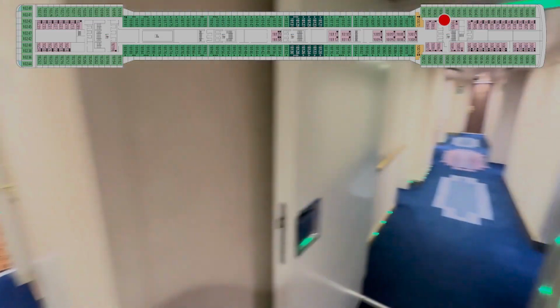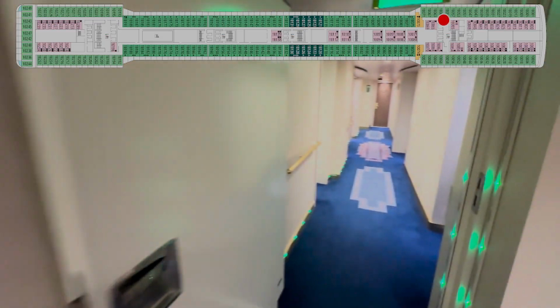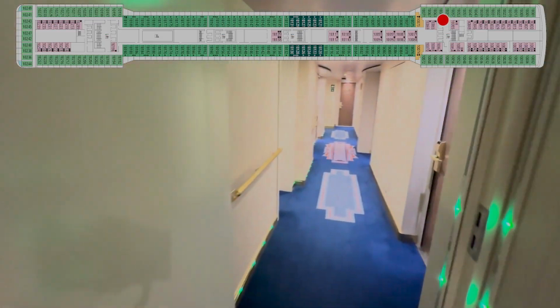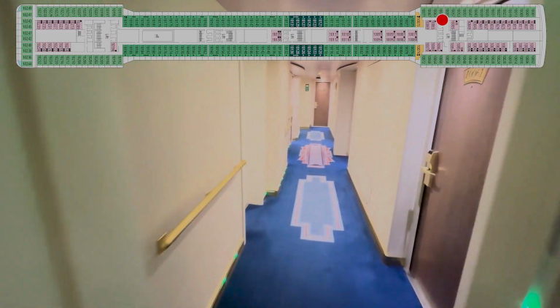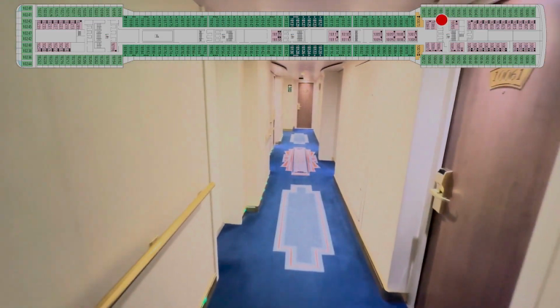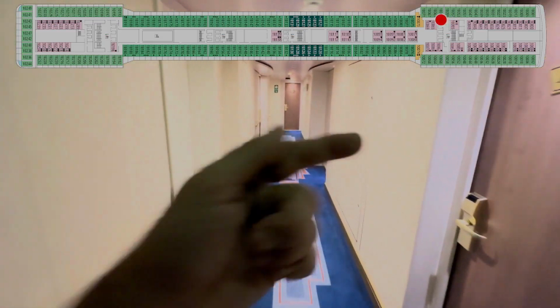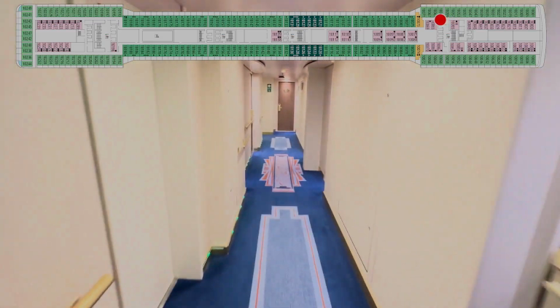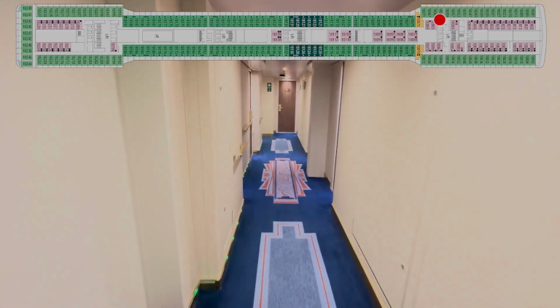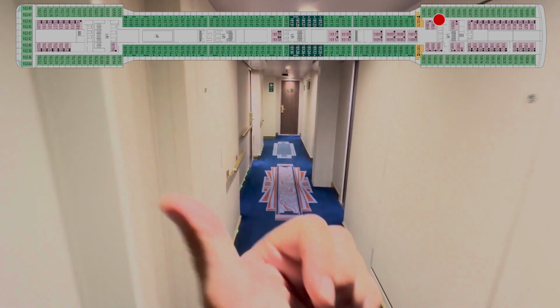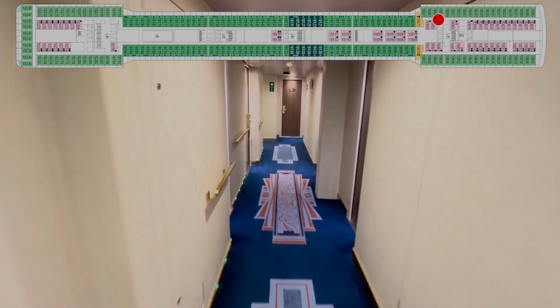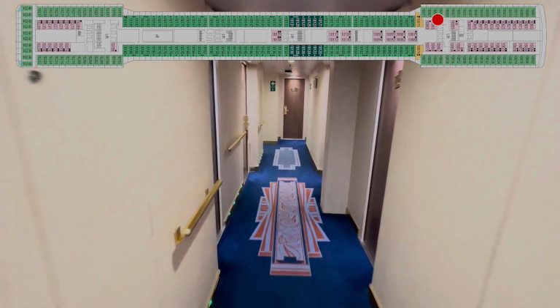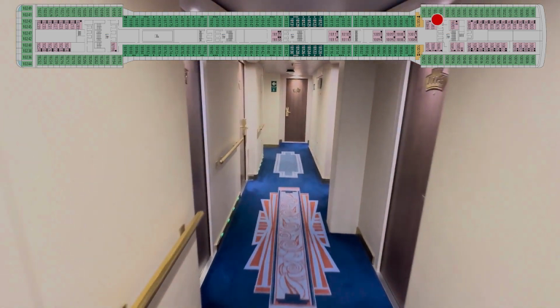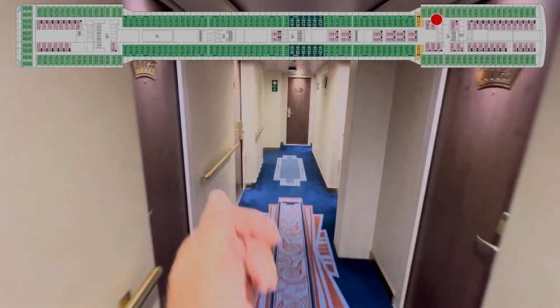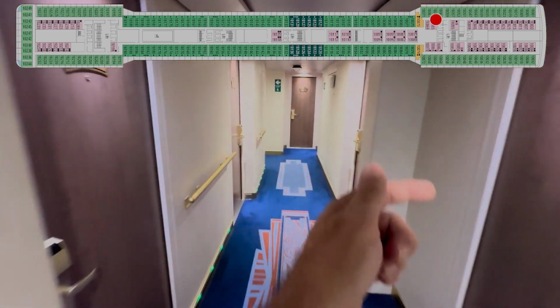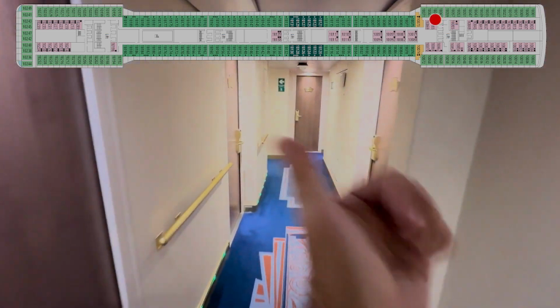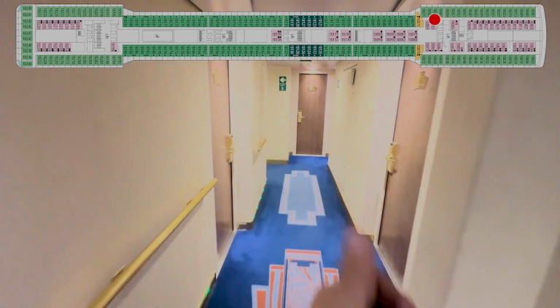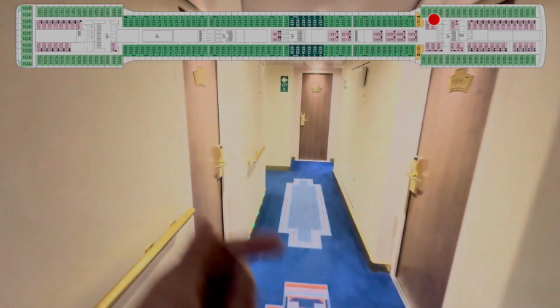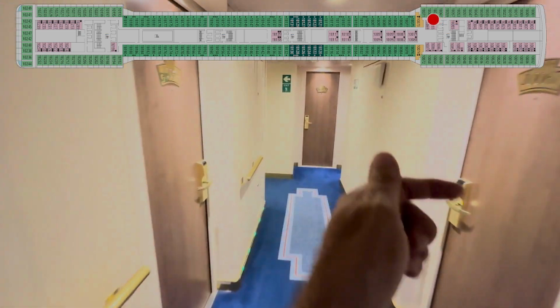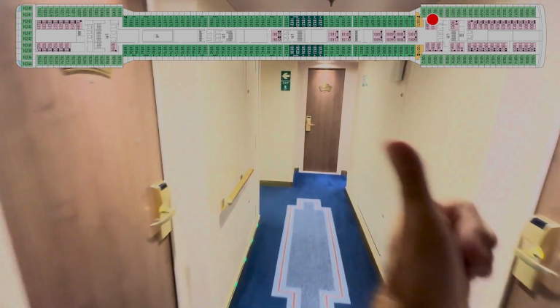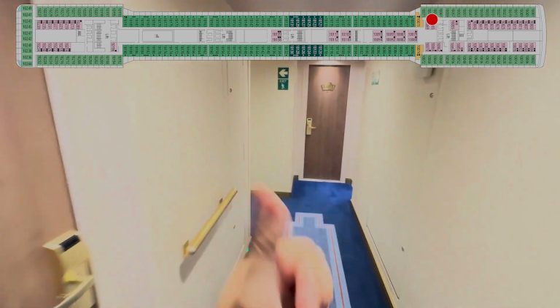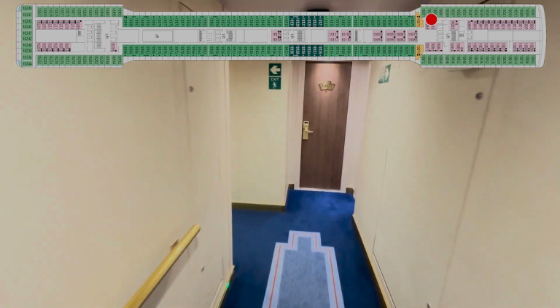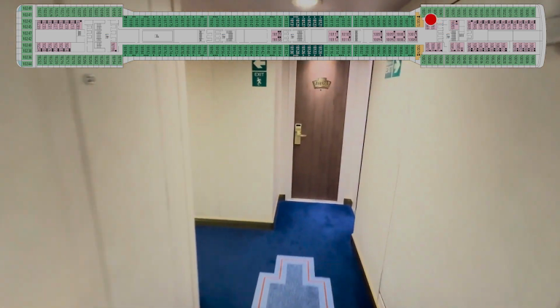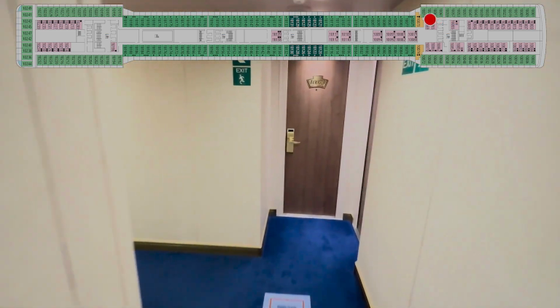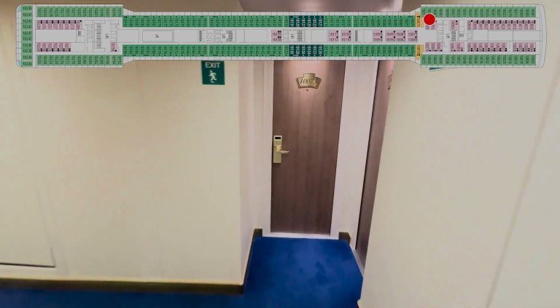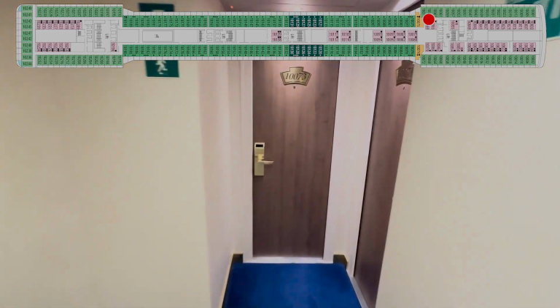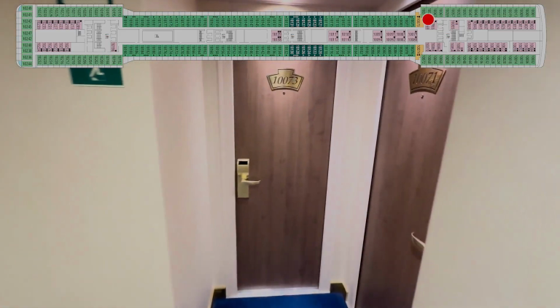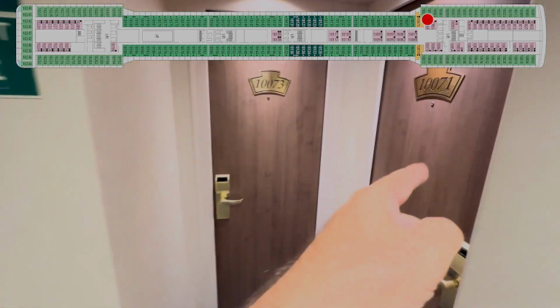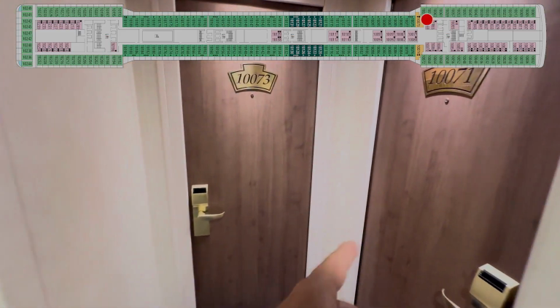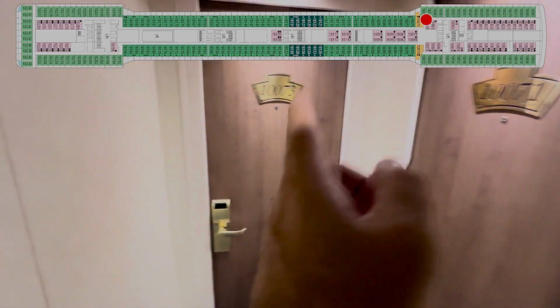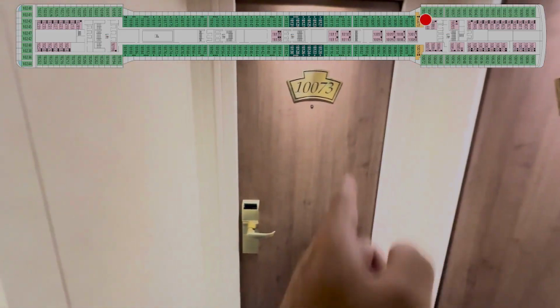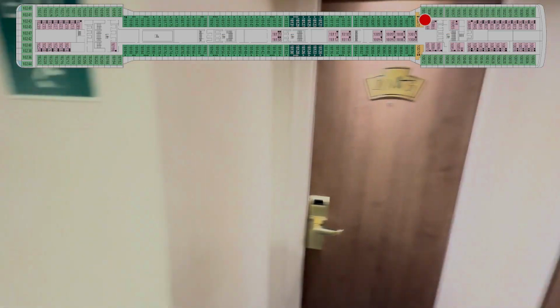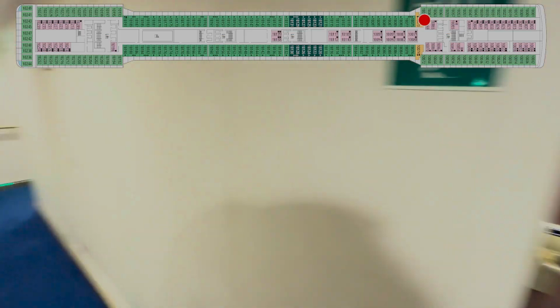Okay, 61, crew door. 63, 65, 67, 69, 71, and 73.